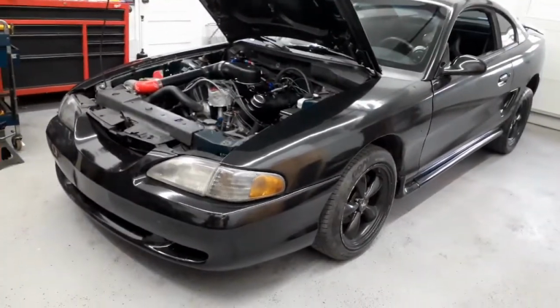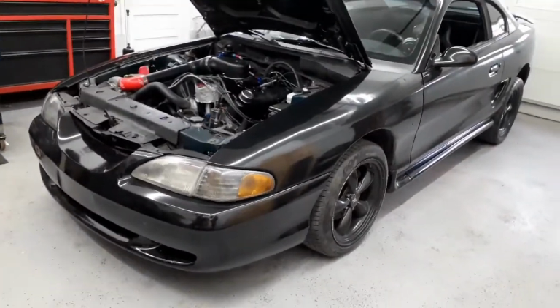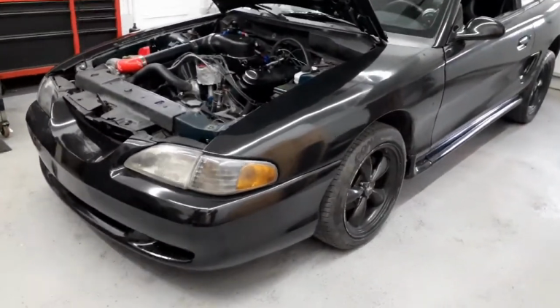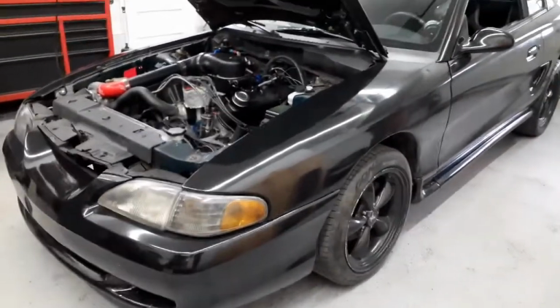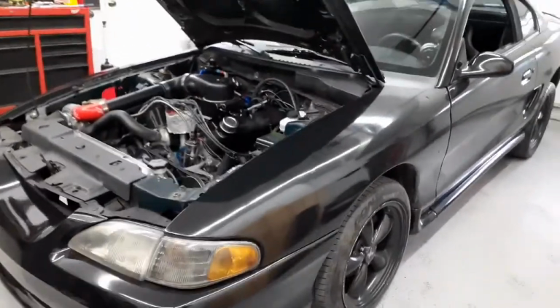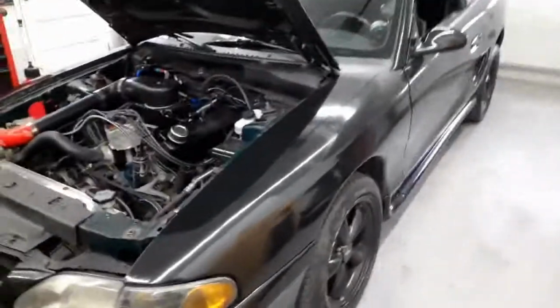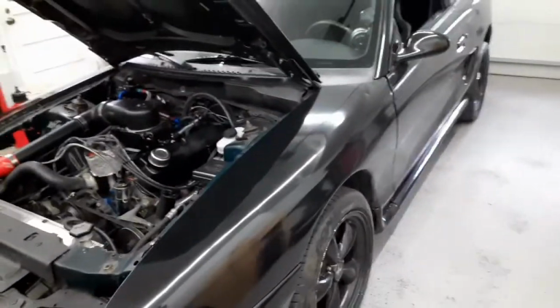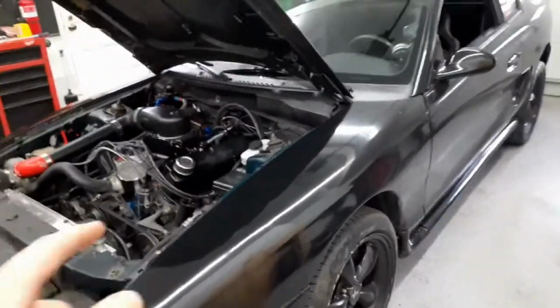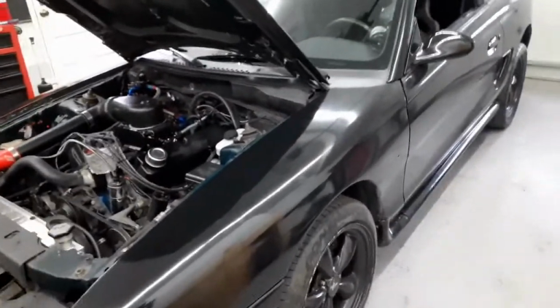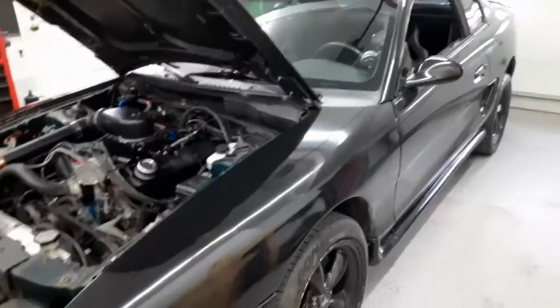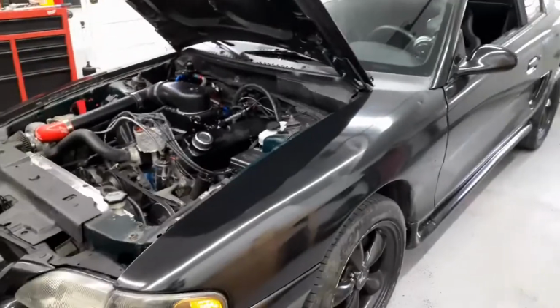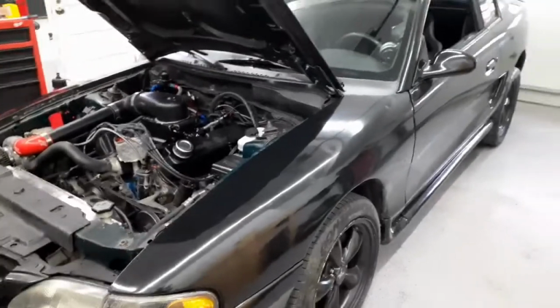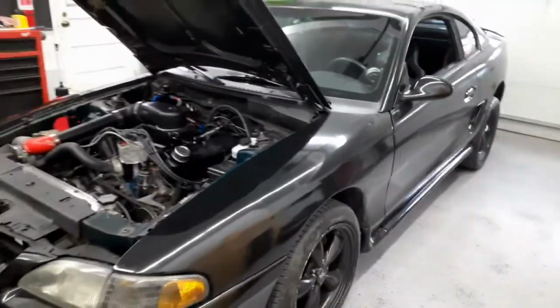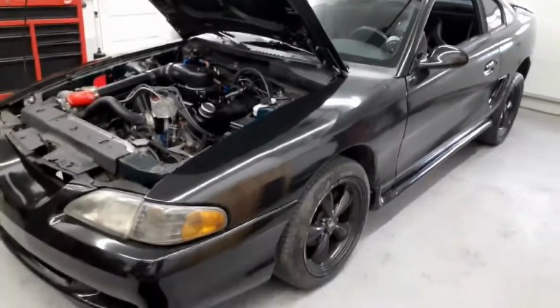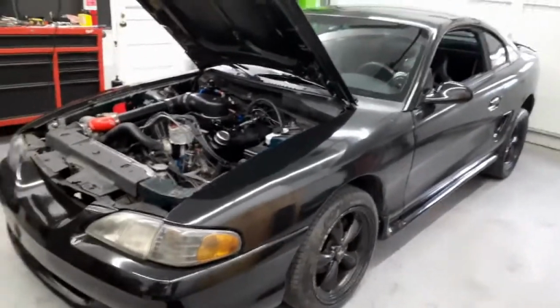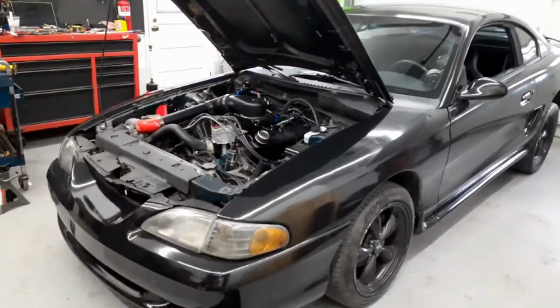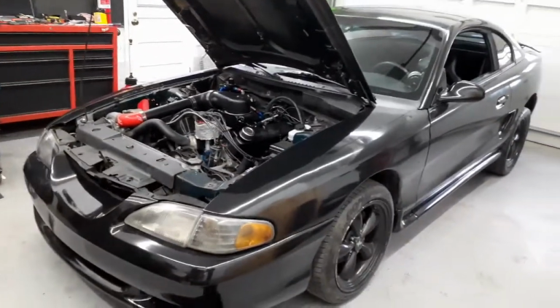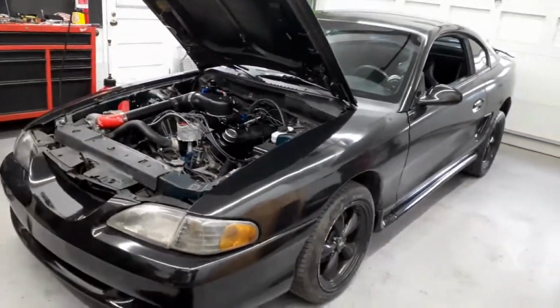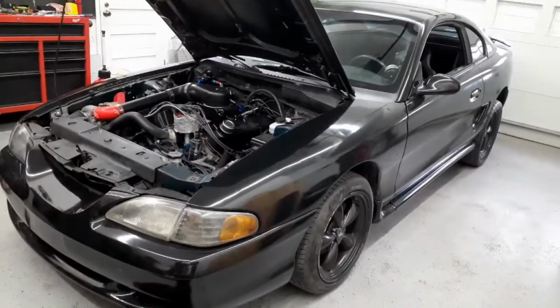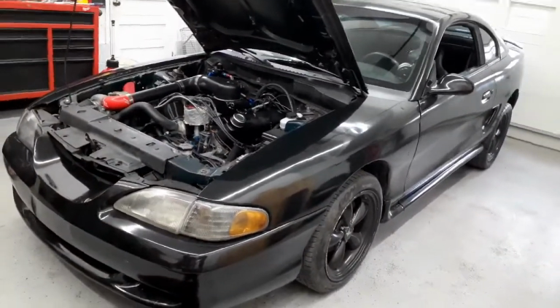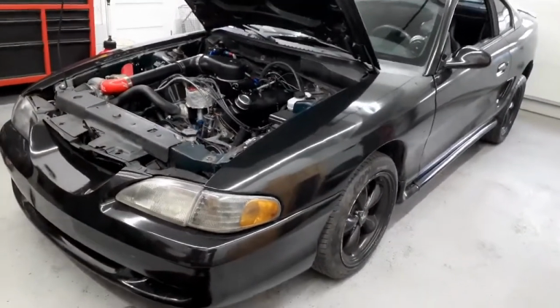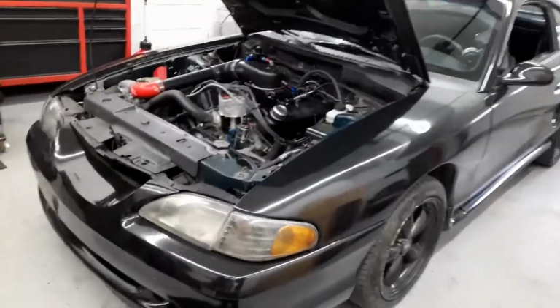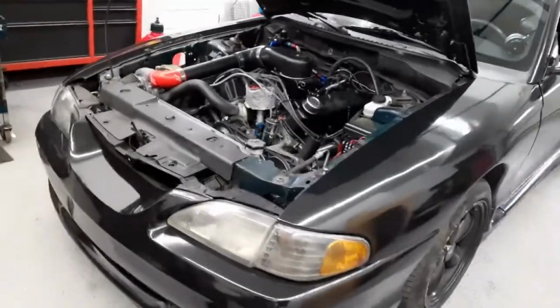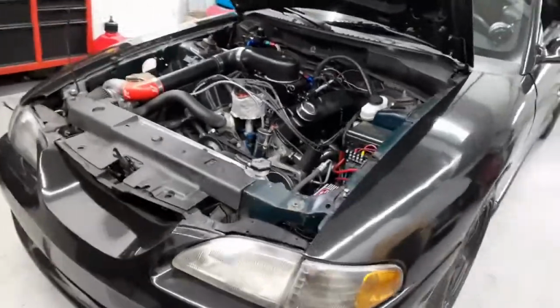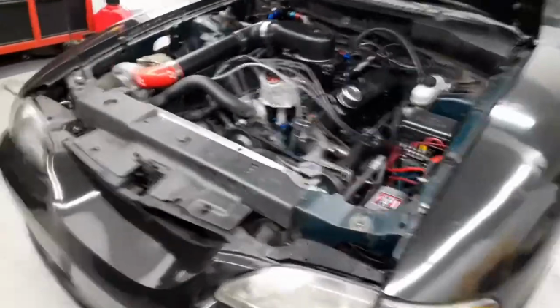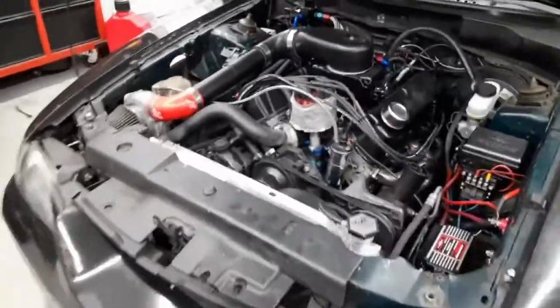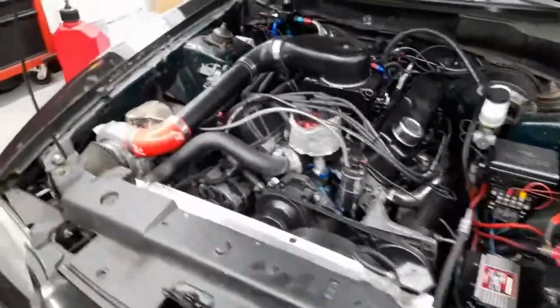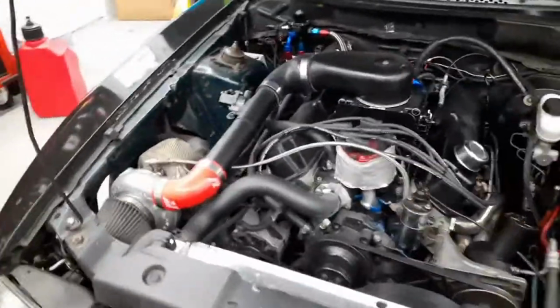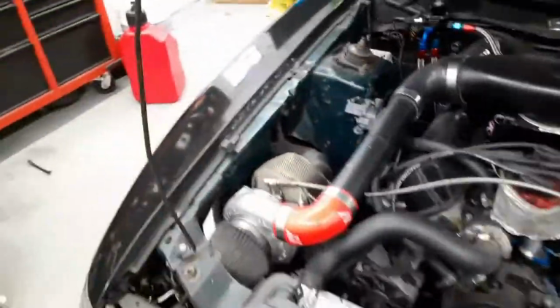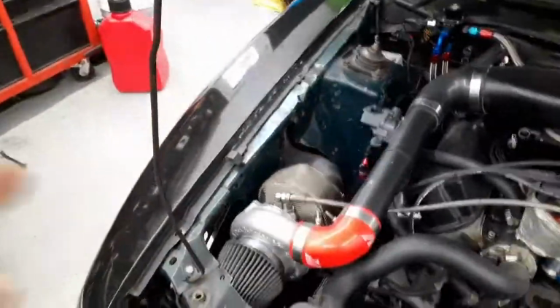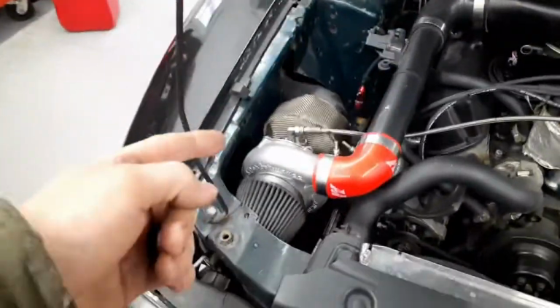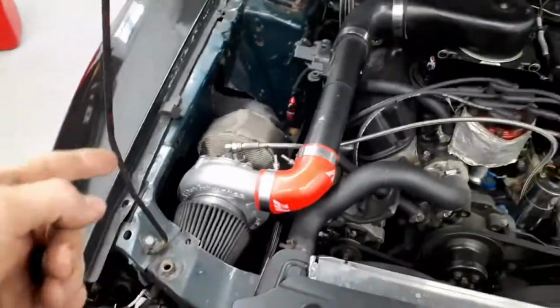Hey guys, so today is the day we're going to get the car weighed. Take a guess on what you think it weighs. We'll go over kind of what's done to it — in the engine bay we got the turbo and a fender exit exhaust.